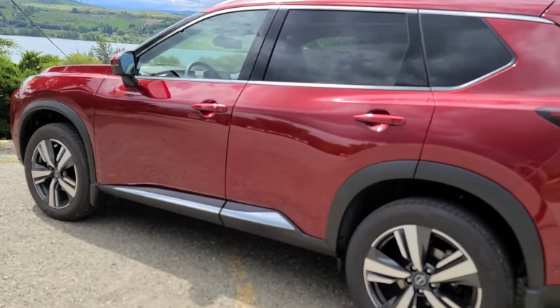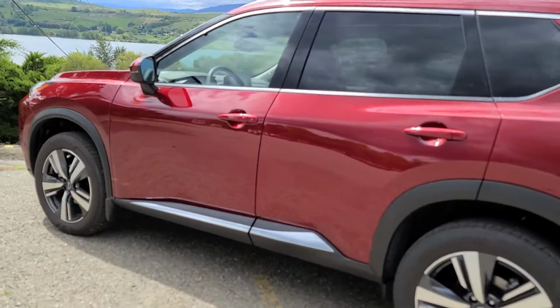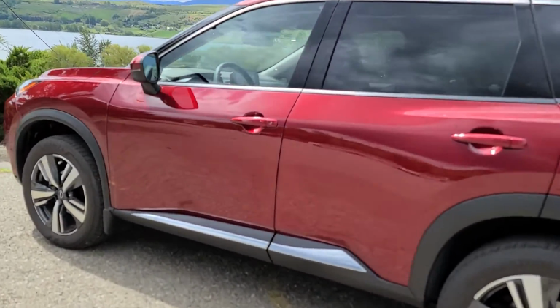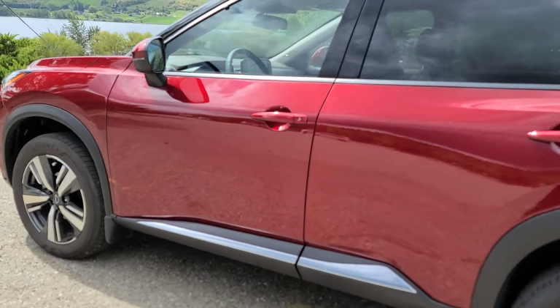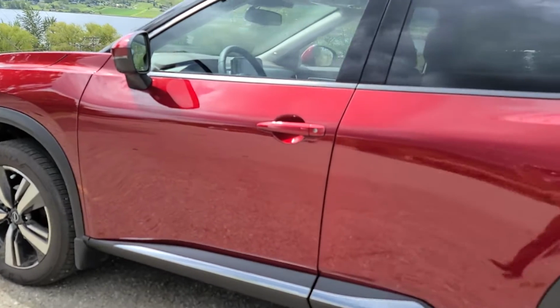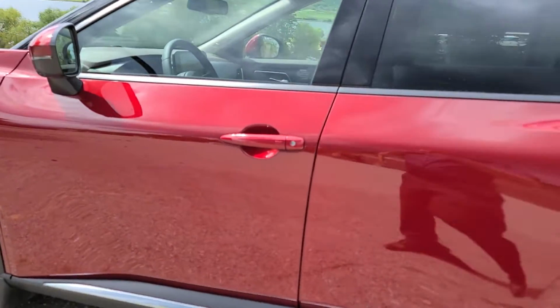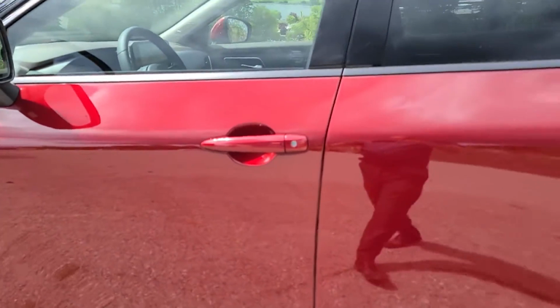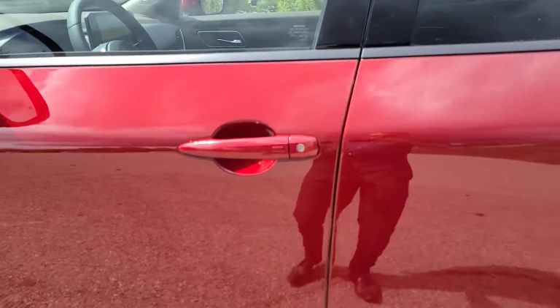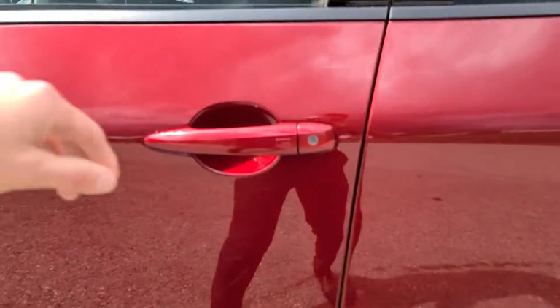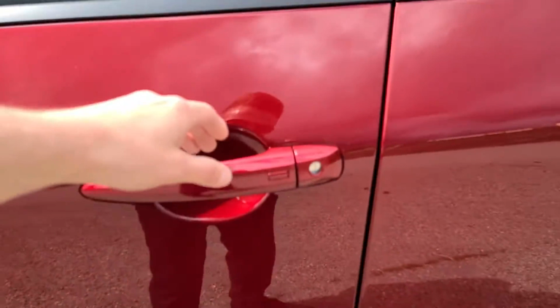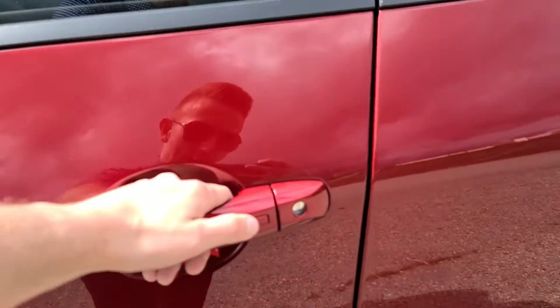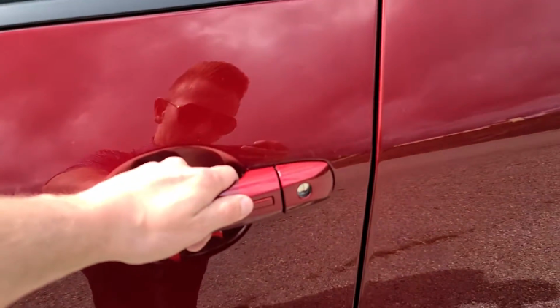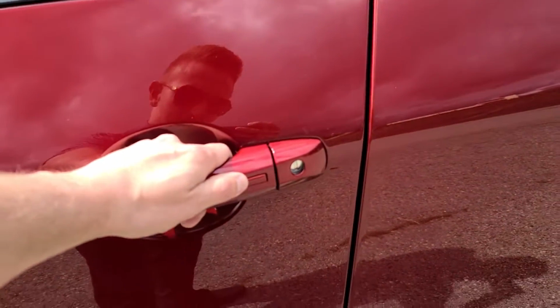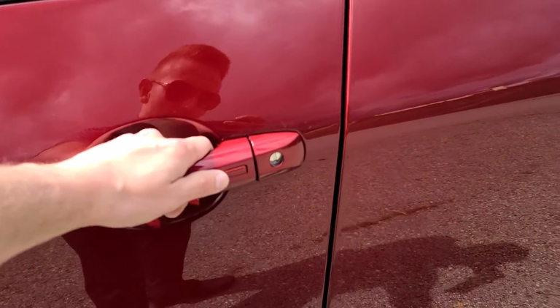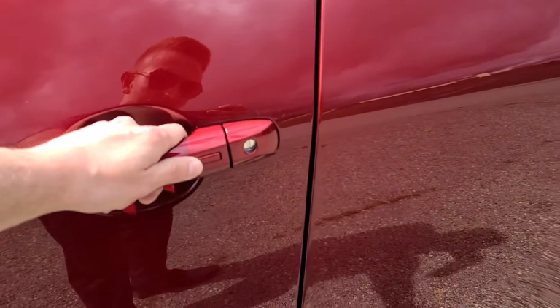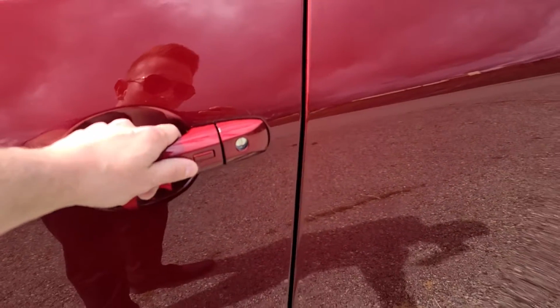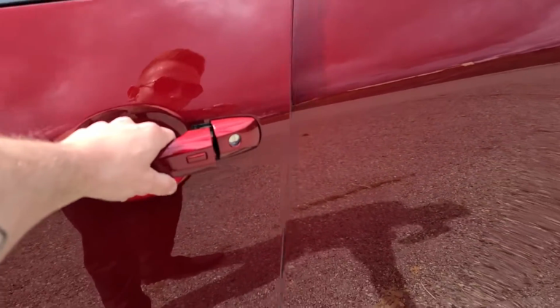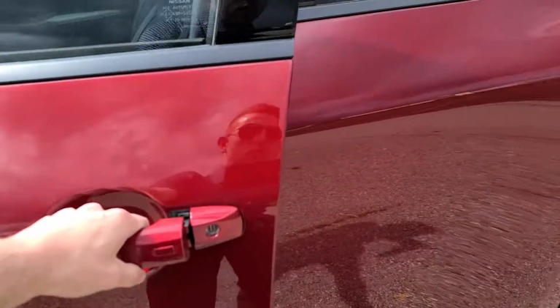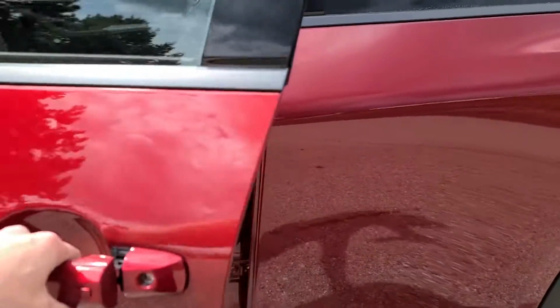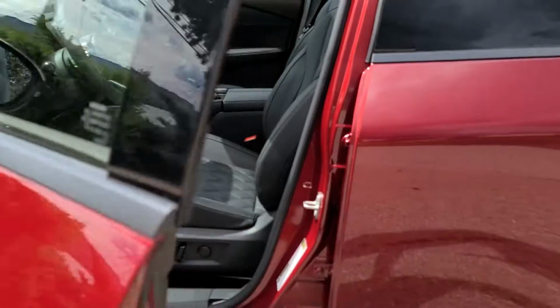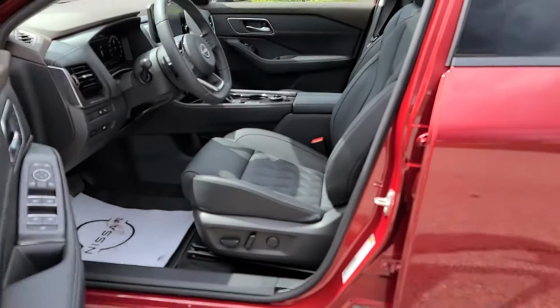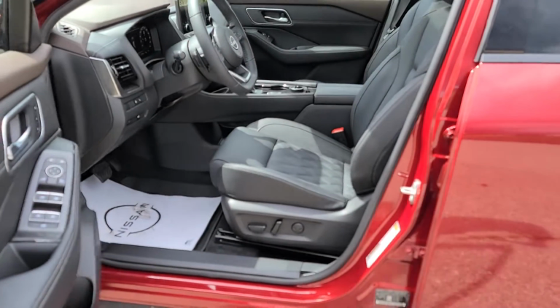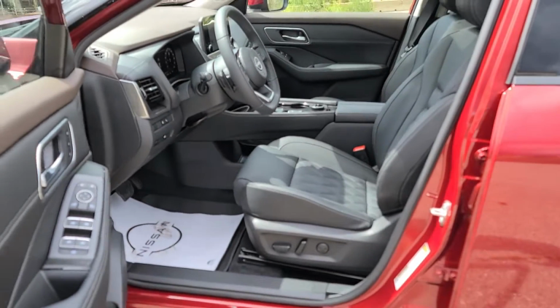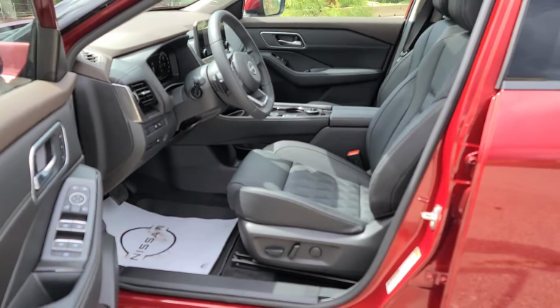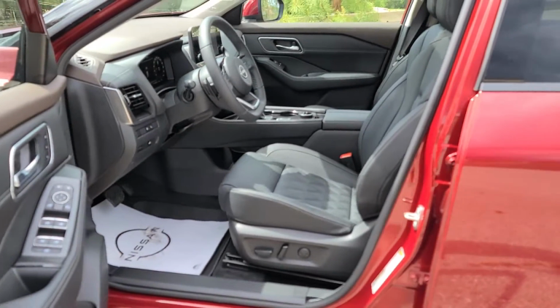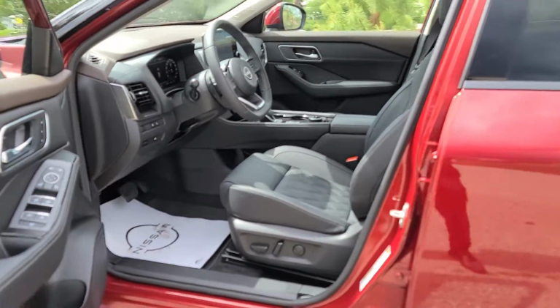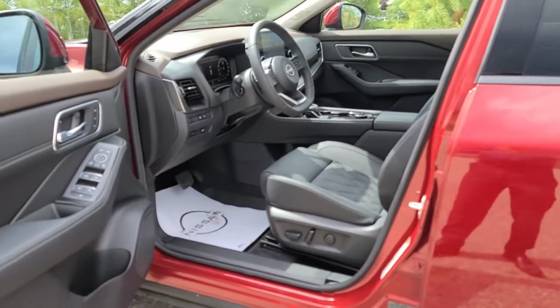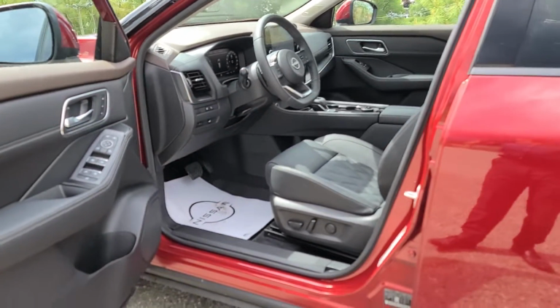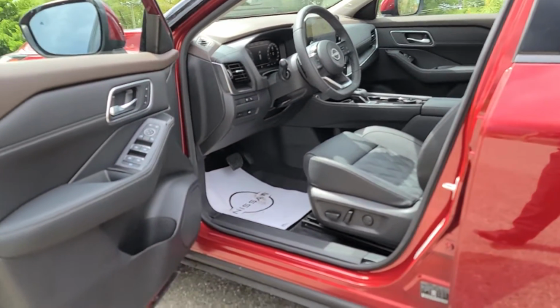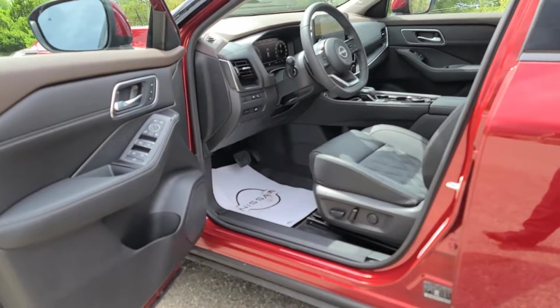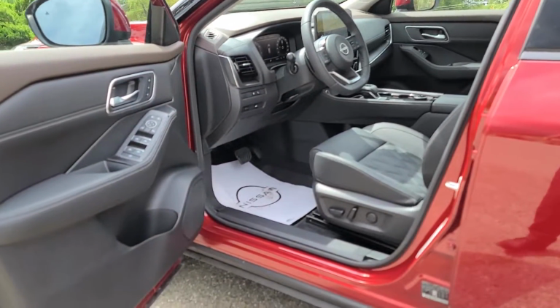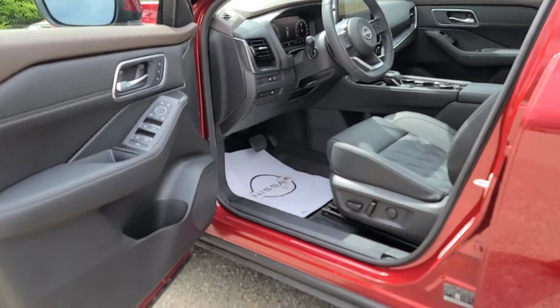Working our way into the interior, starting with the button on the door handle — this is going to lock and unlock the doors for you. Couple that with your push button ignition and you'll never have to fumble for your keys again.